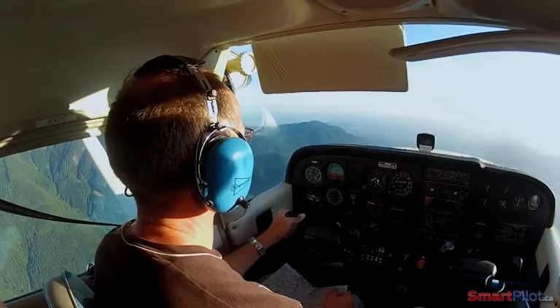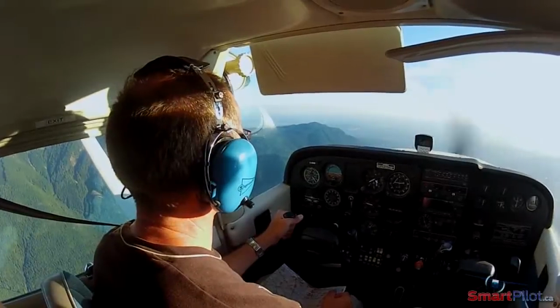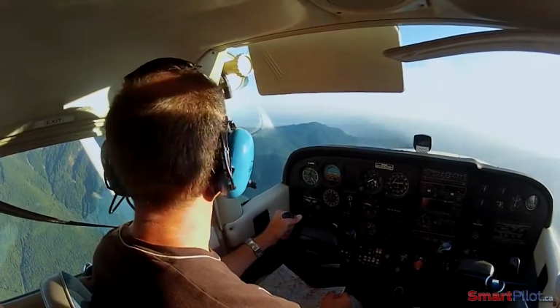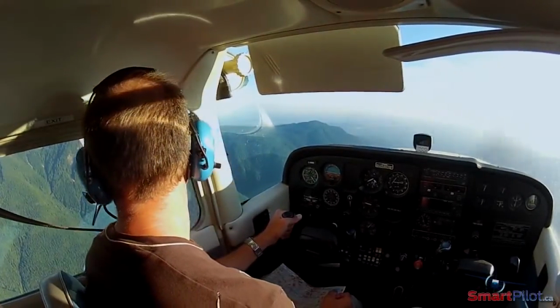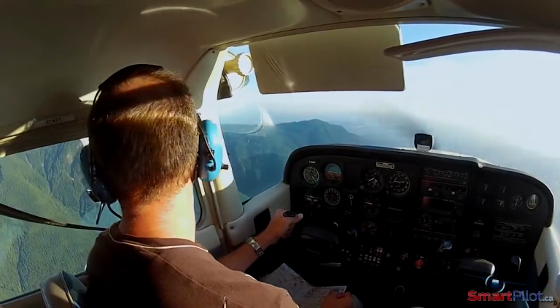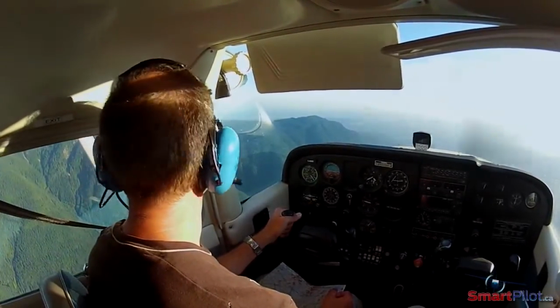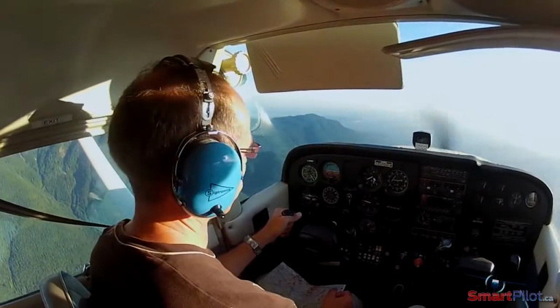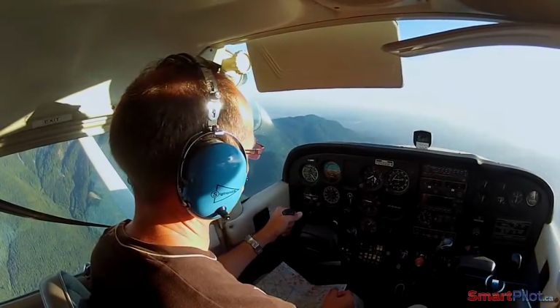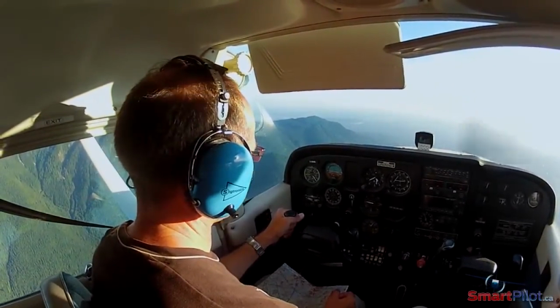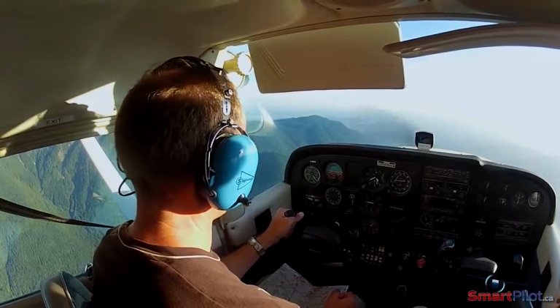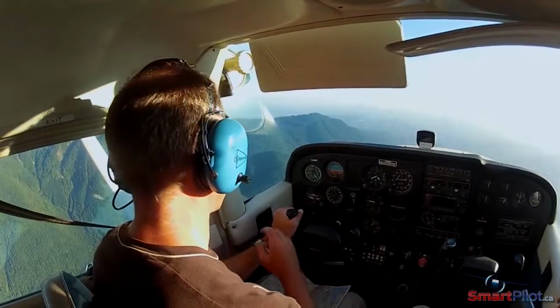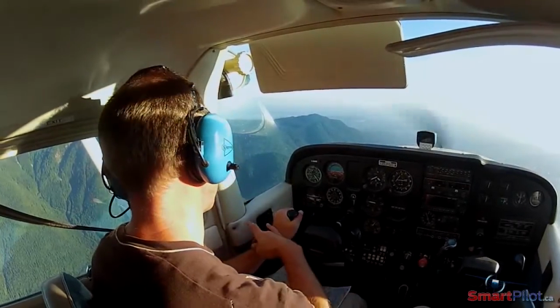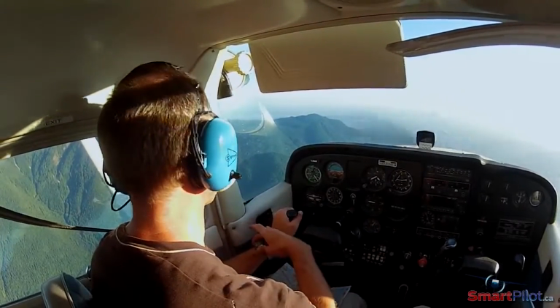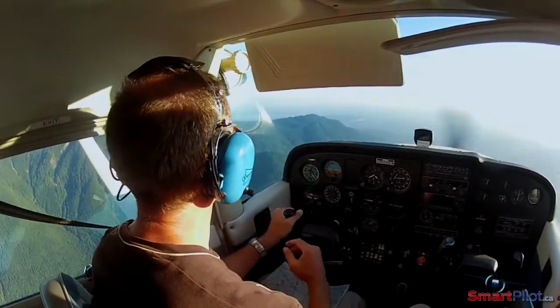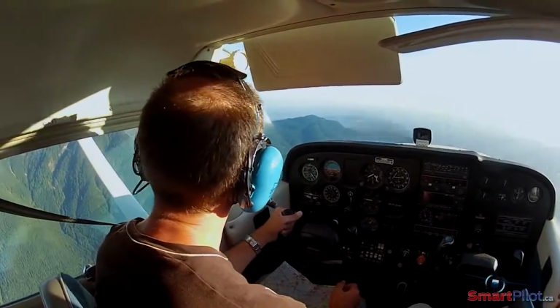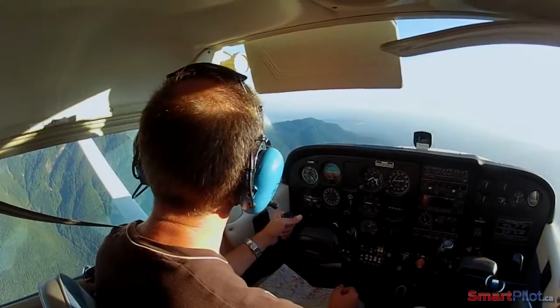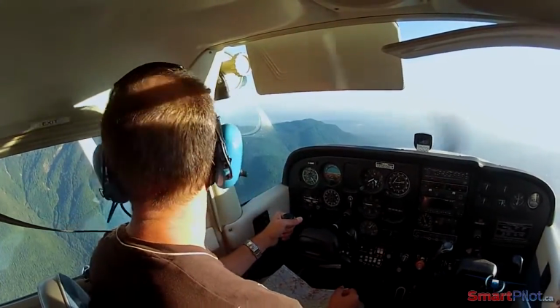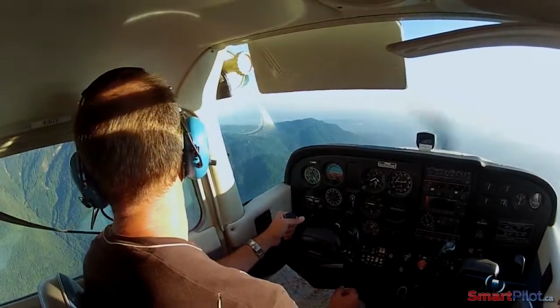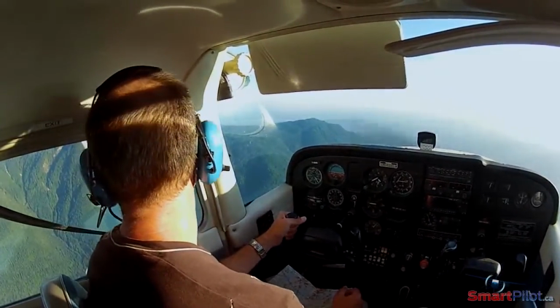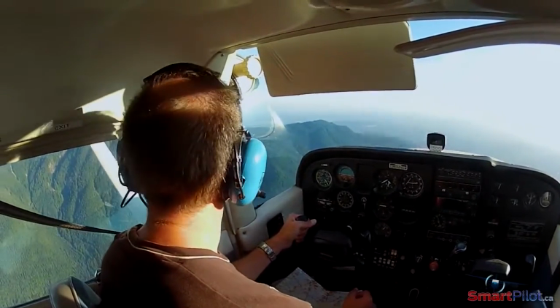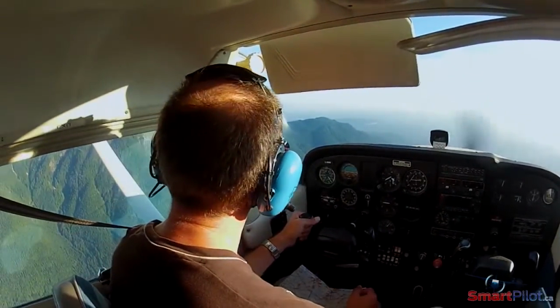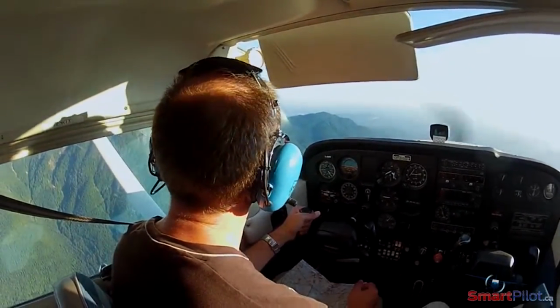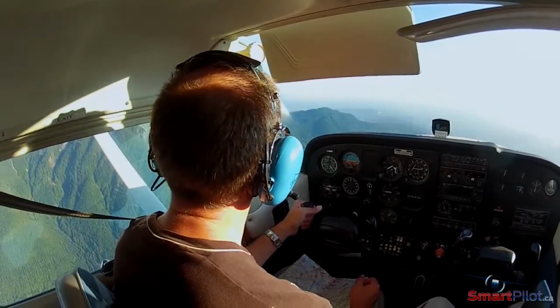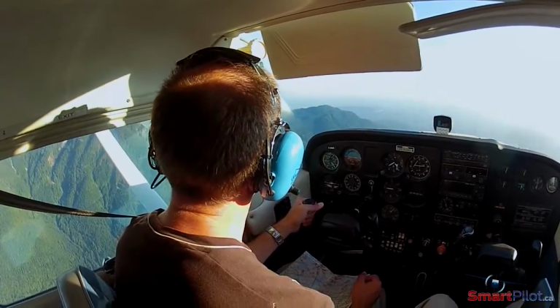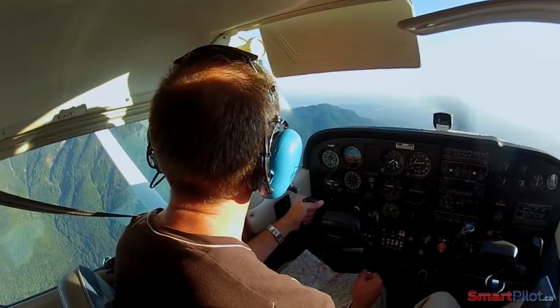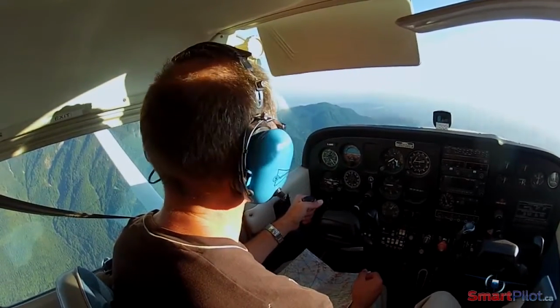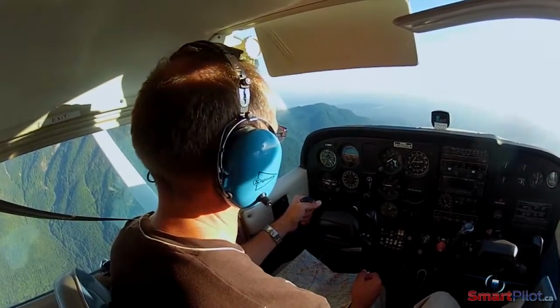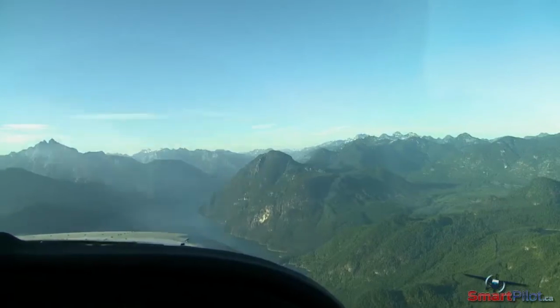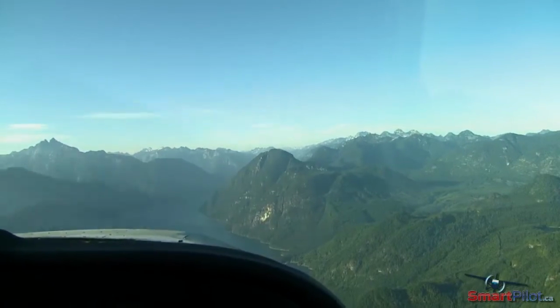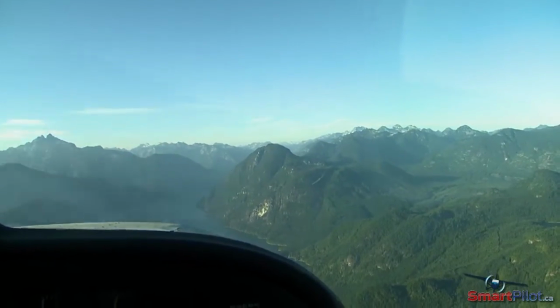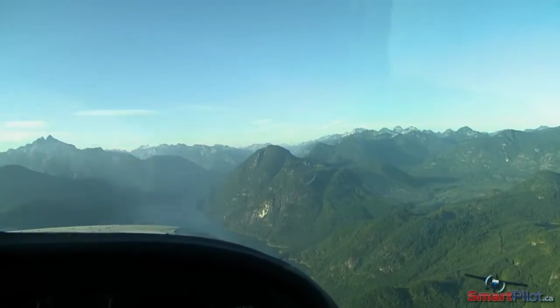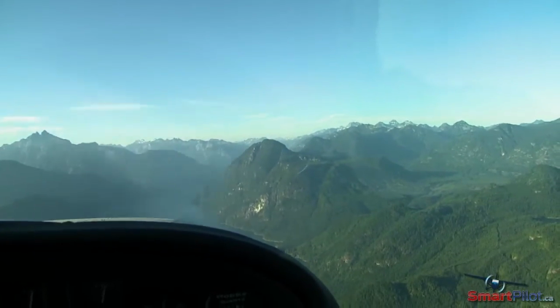However, part of your decision about where to fly will also be based on weather. Wherever possible, fly on the windward side of the valley to fly in lifting rather than sinking air, and also fly on the sunny side.